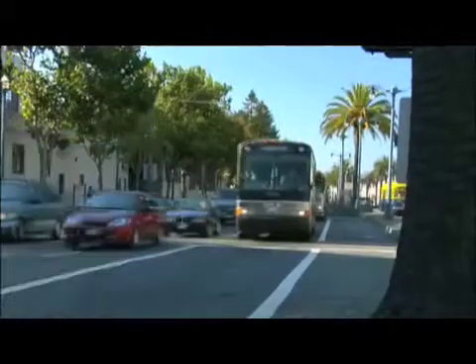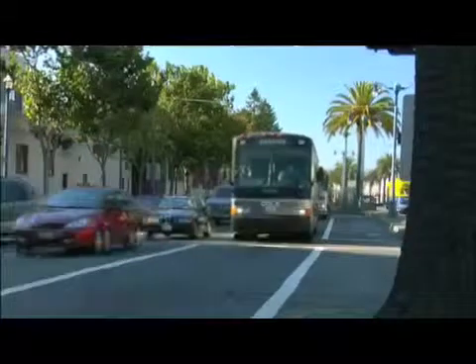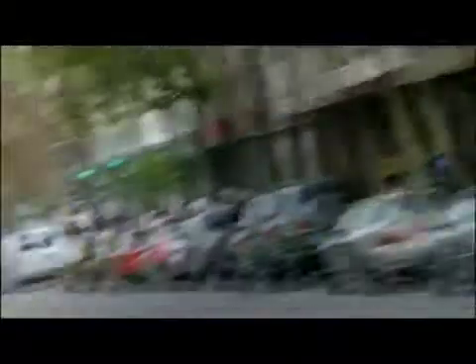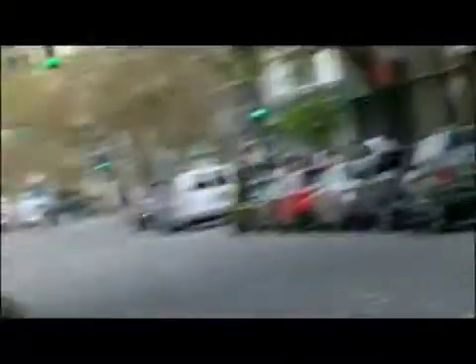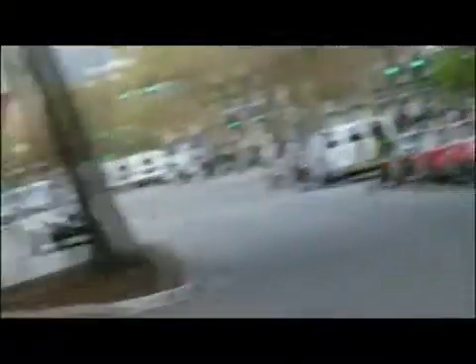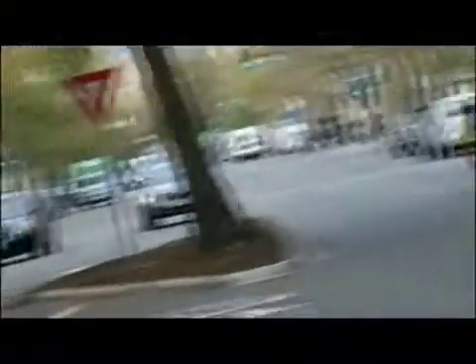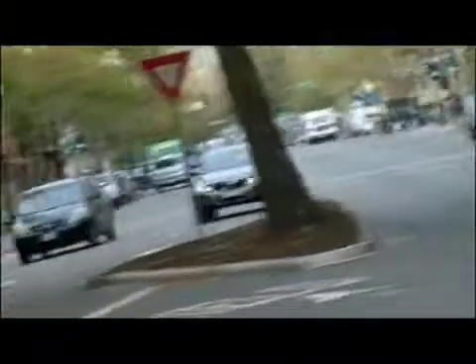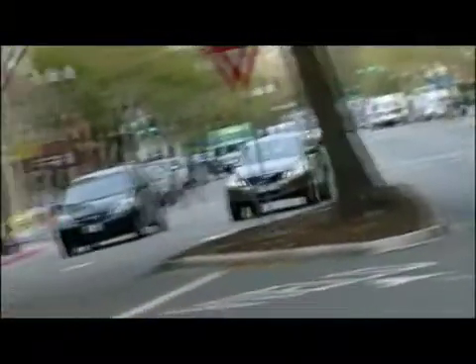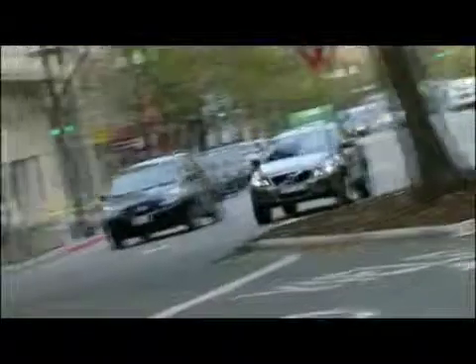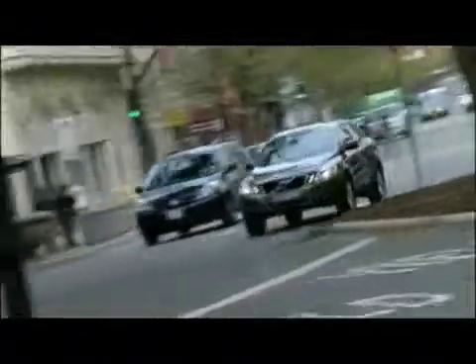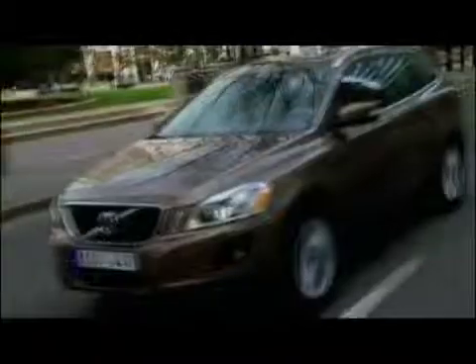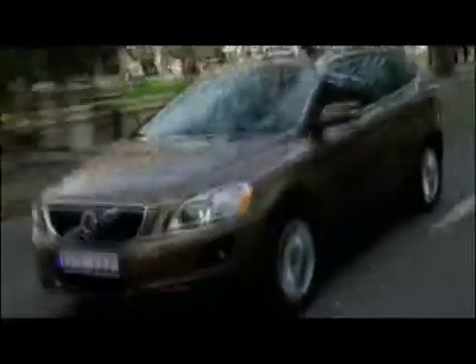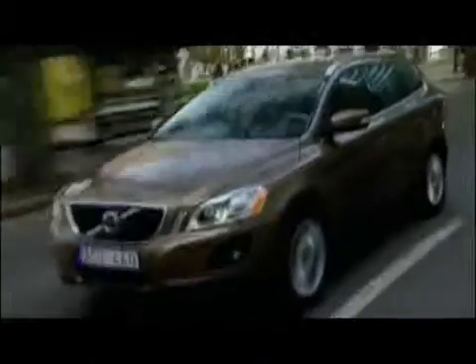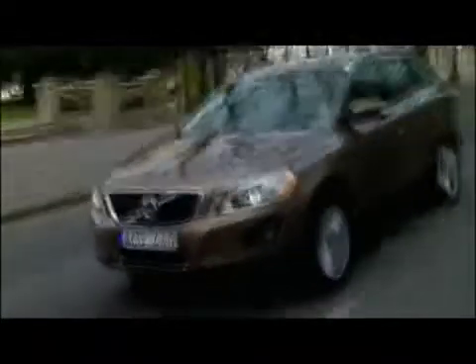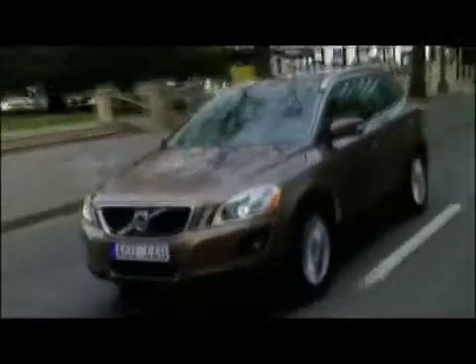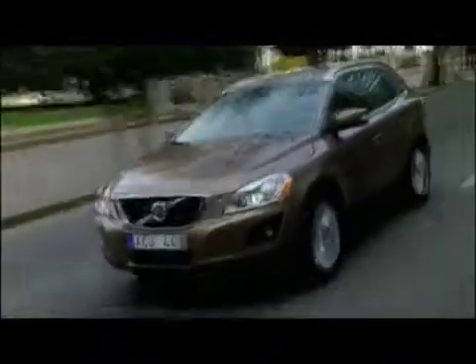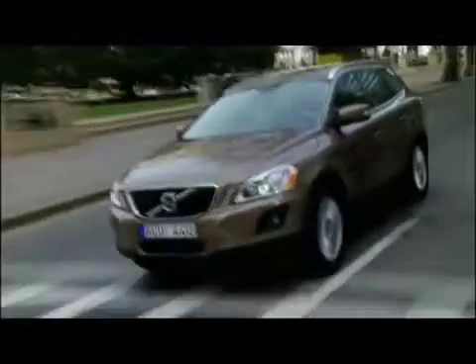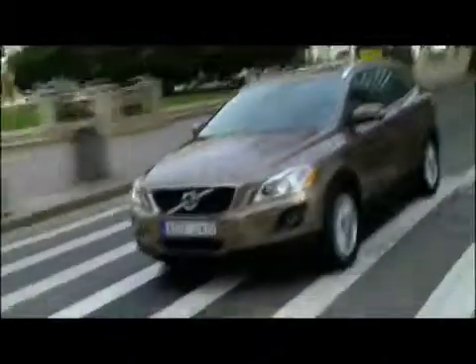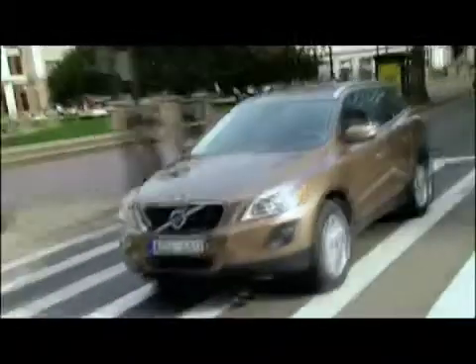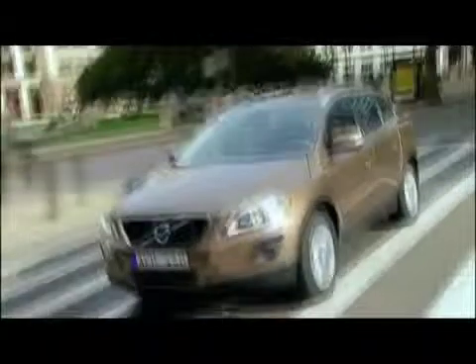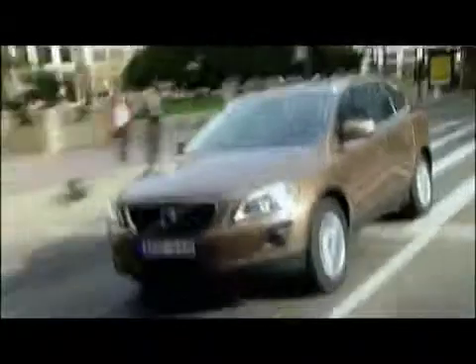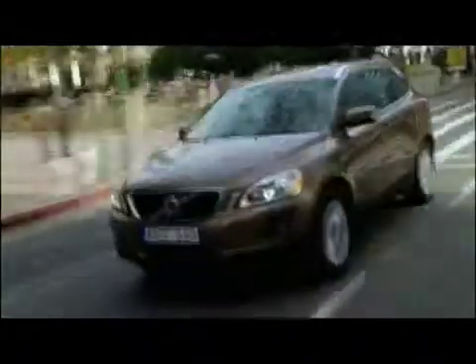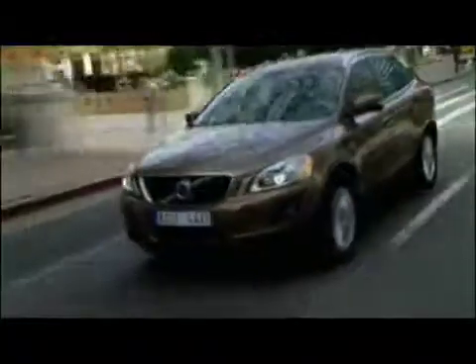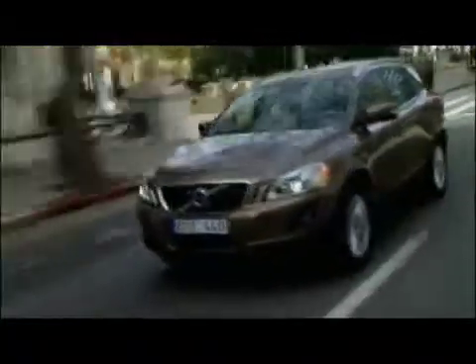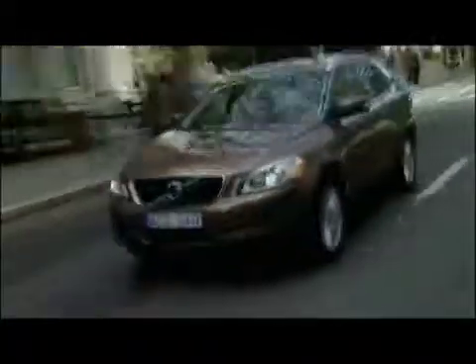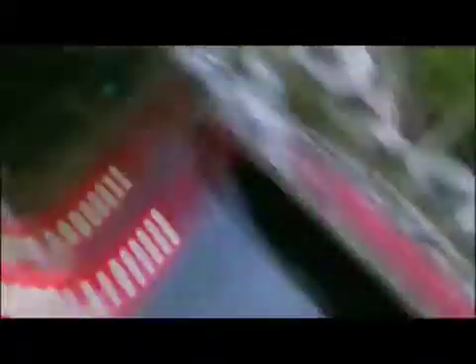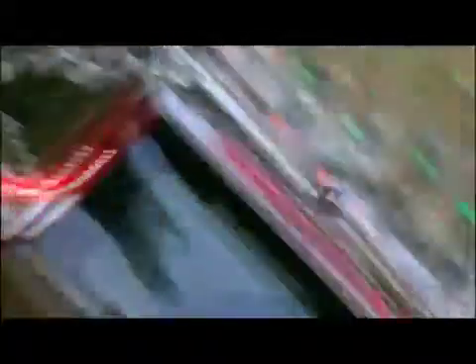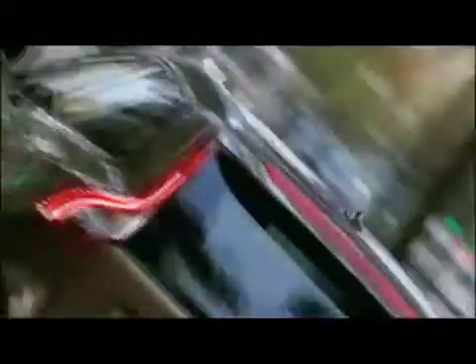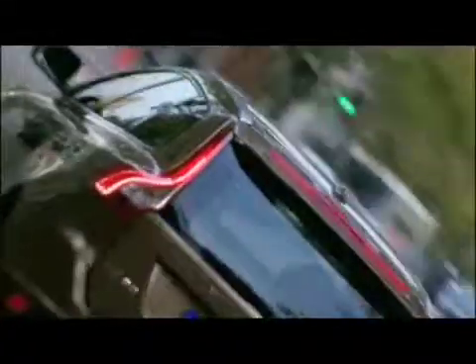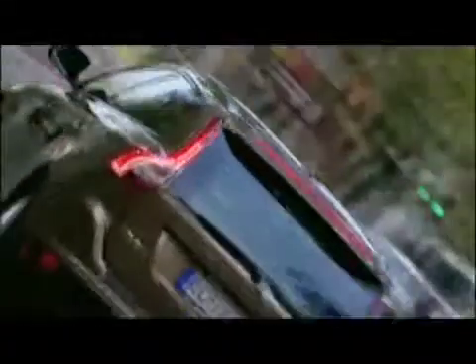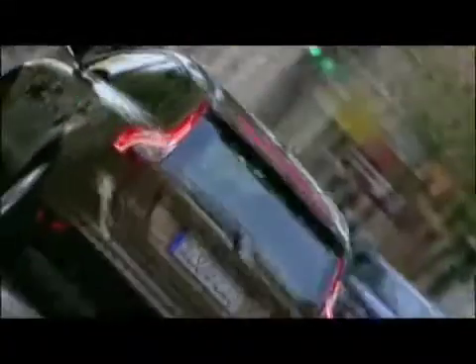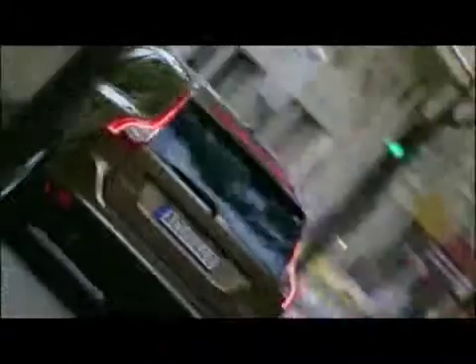To help reduce the consequences of a low-speed collision in urban traffic and slow-moving traffic queues, Volvo is launching the foreseen City Safety, a world-first standard function in the new Volvo XC60.